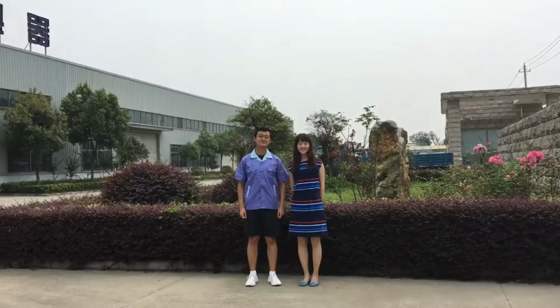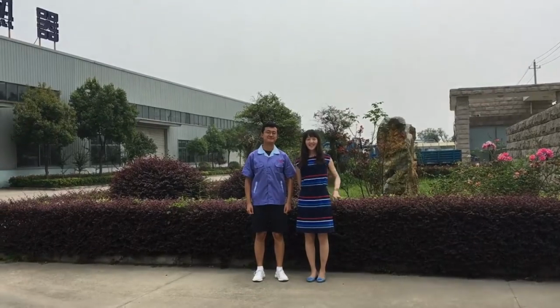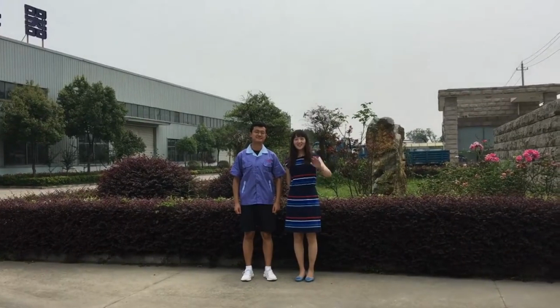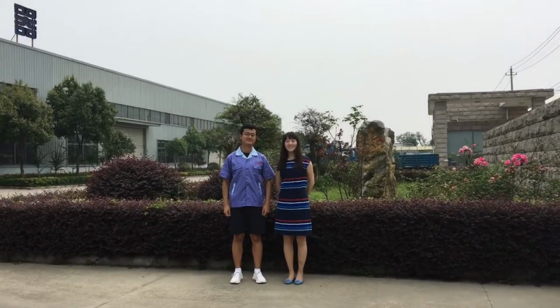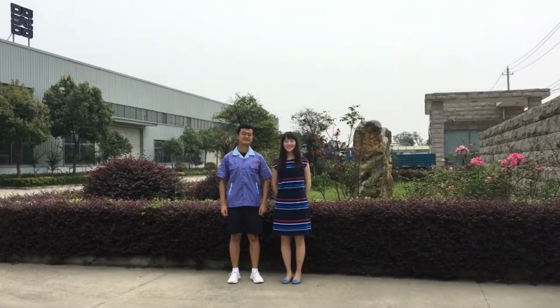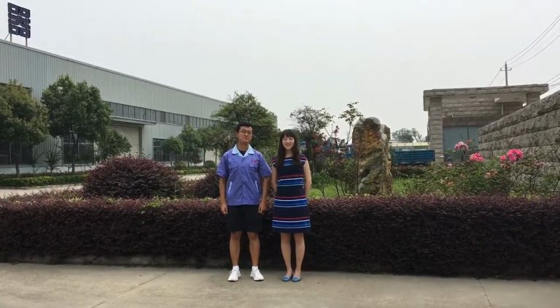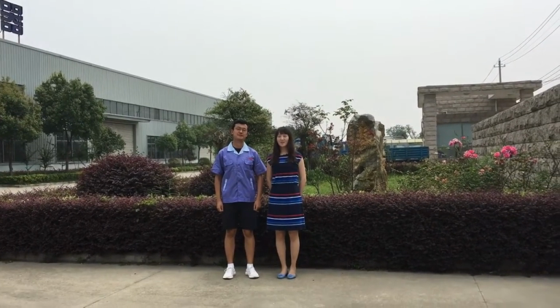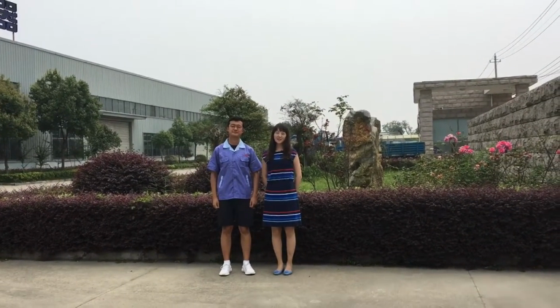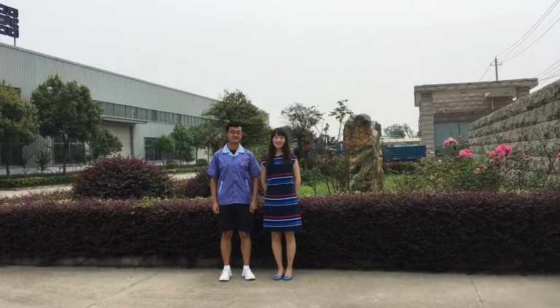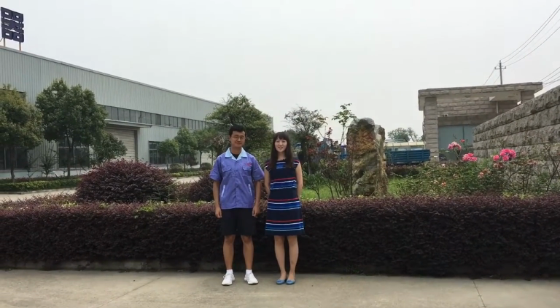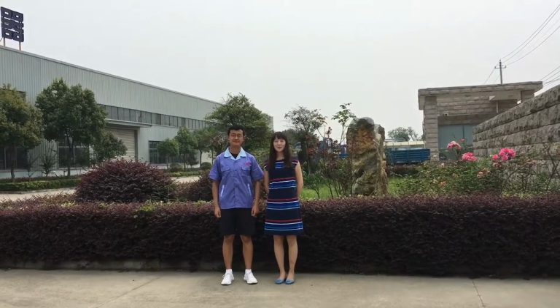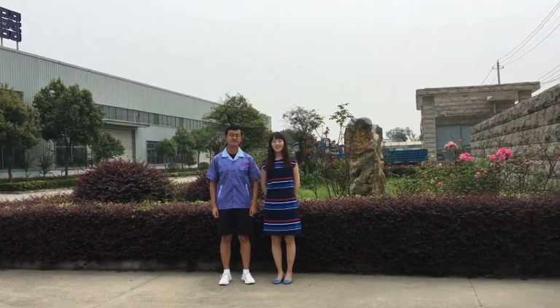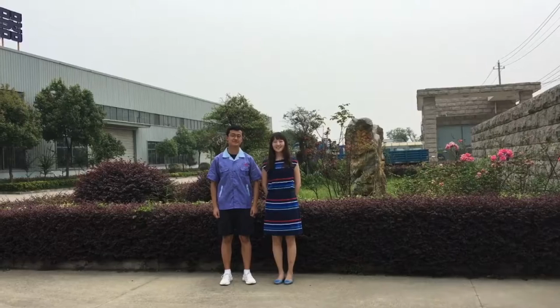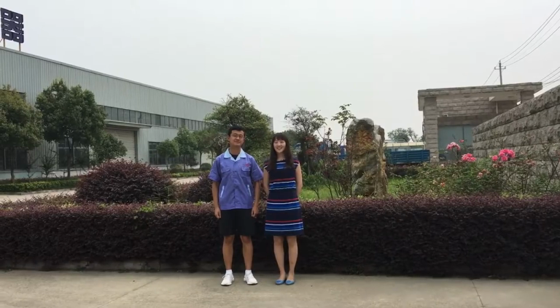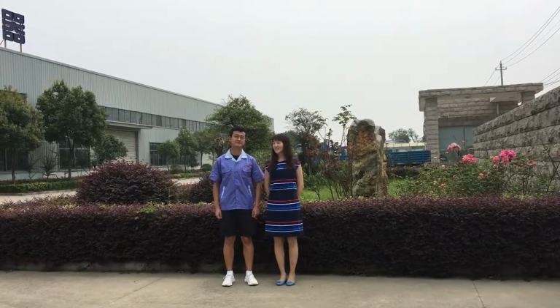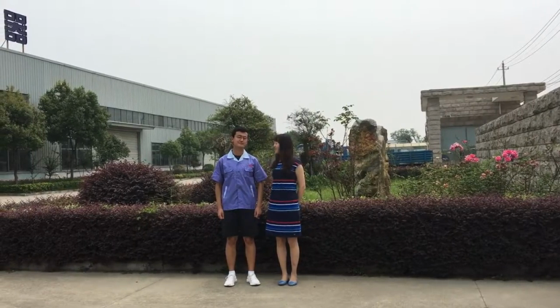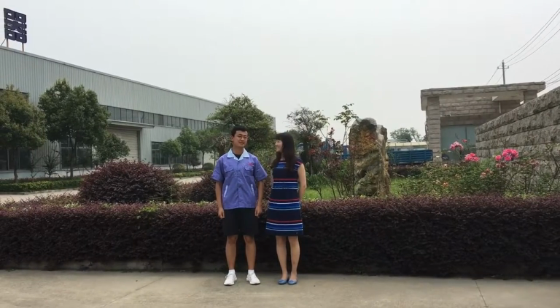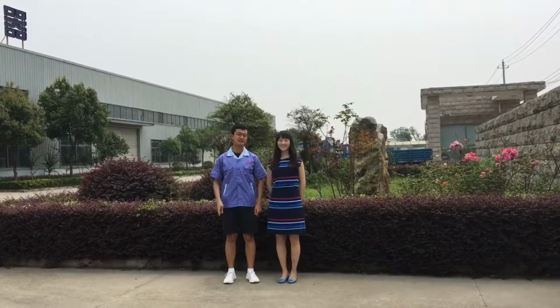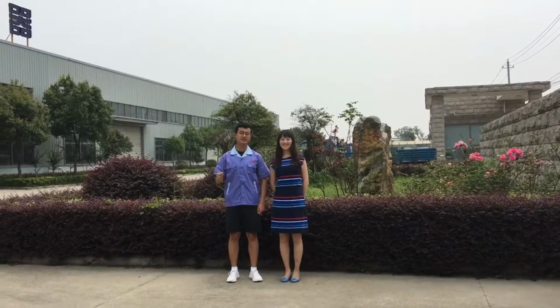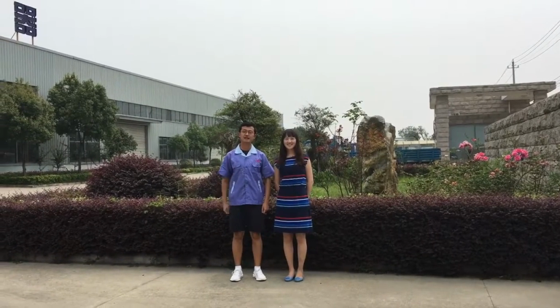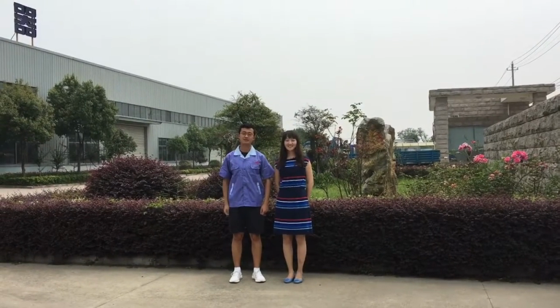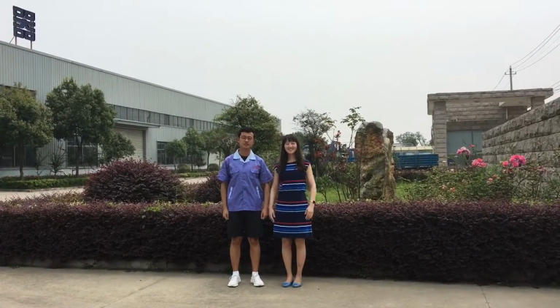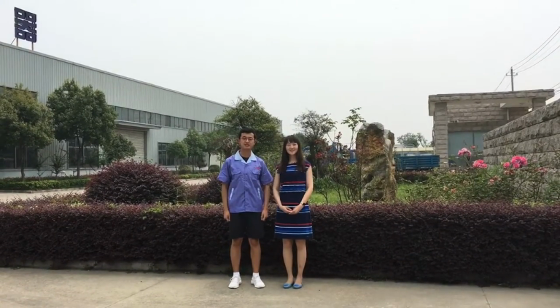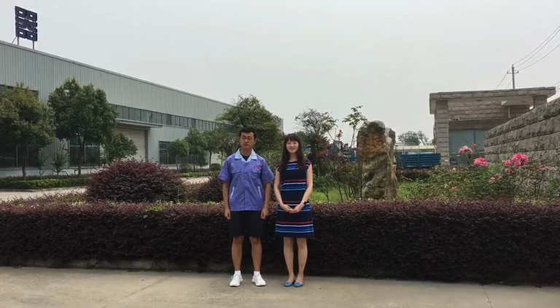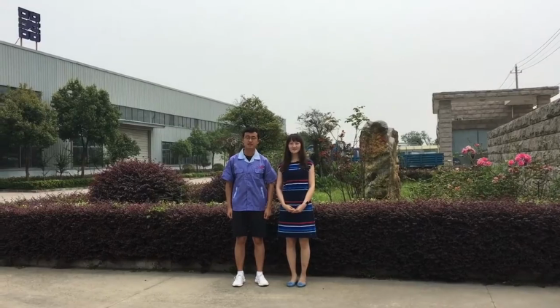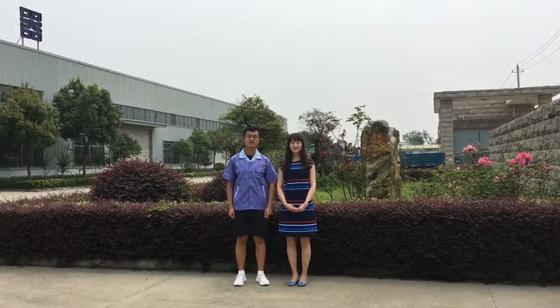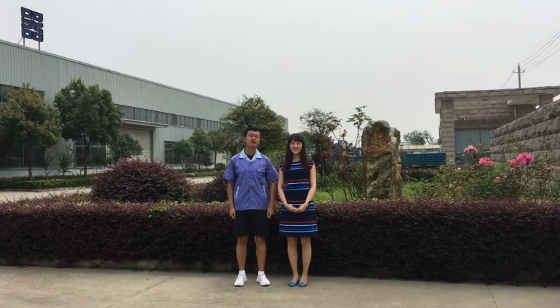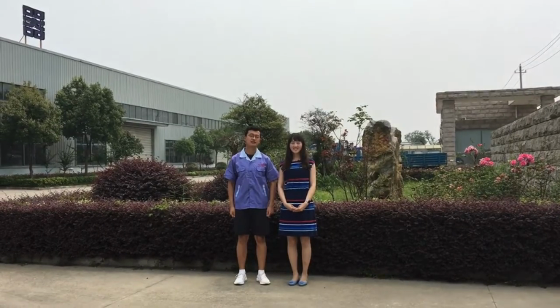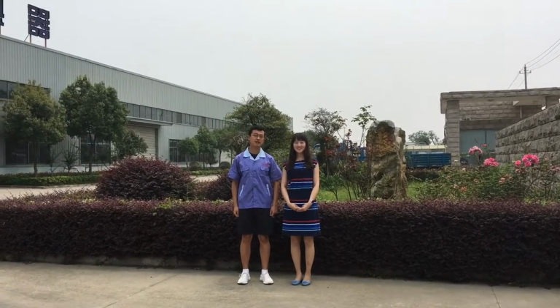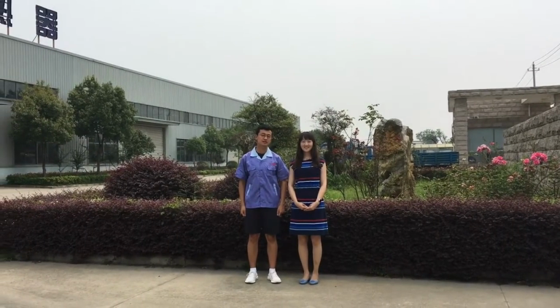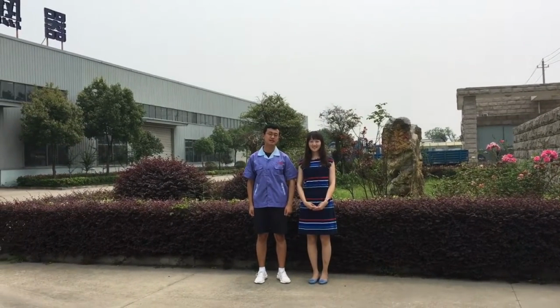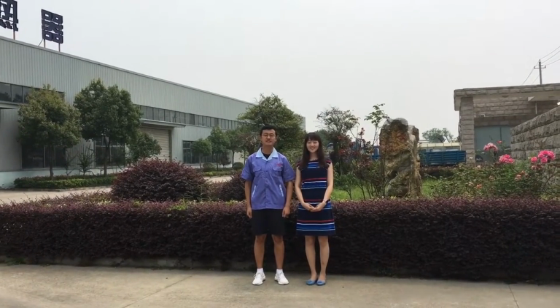Hello everyone, this is Joyce and I'm the sales manager of Jiangsu Weichuan Radiator. This is Wolfgang — Ich heiße Wolfgang. Guten Tag! I work in this company as an engineer.